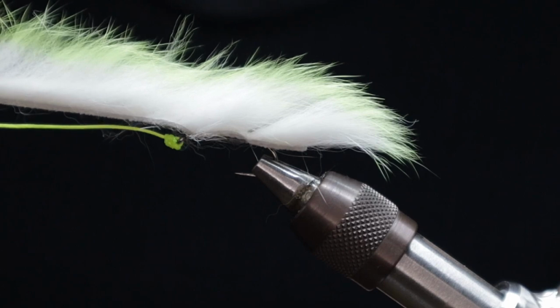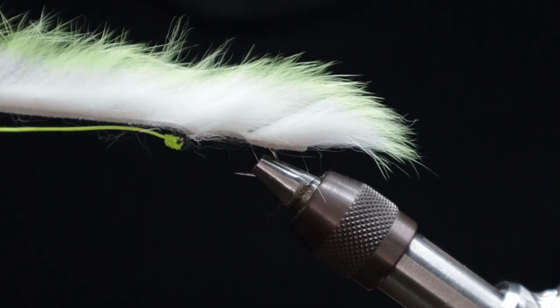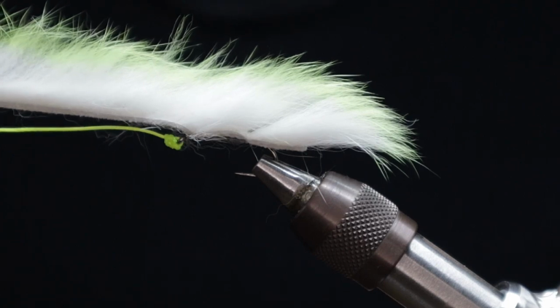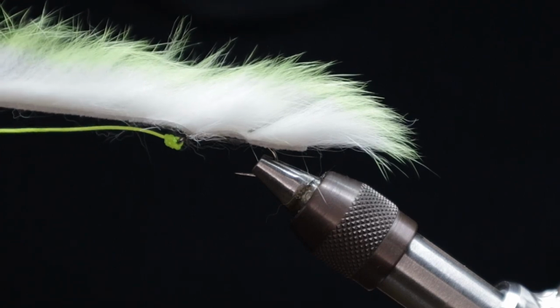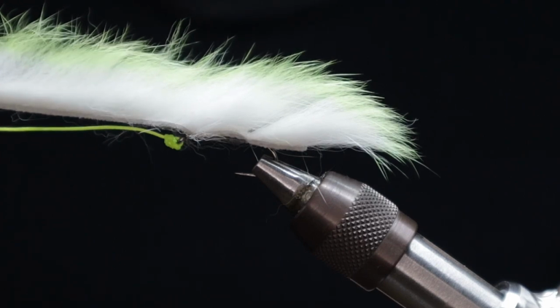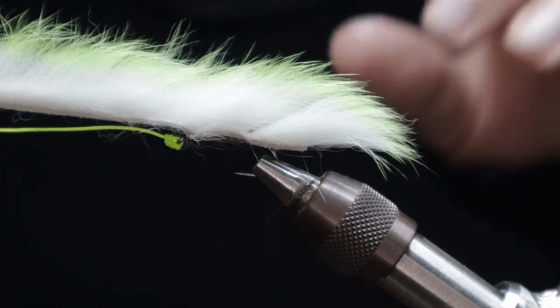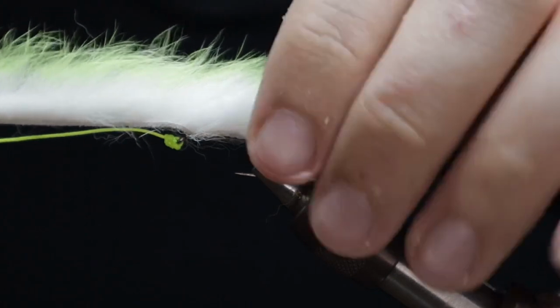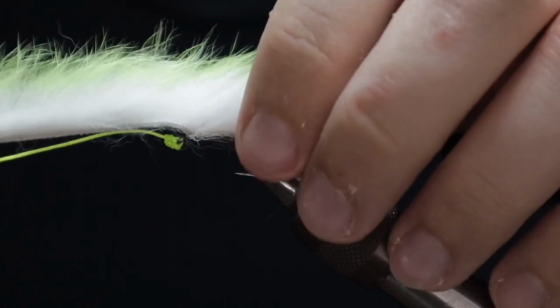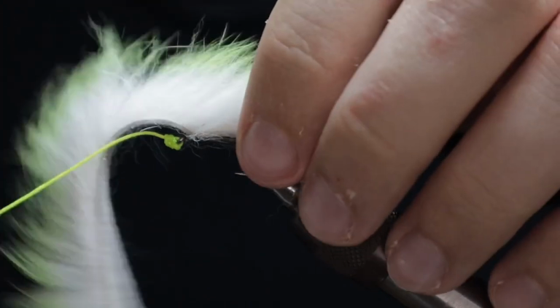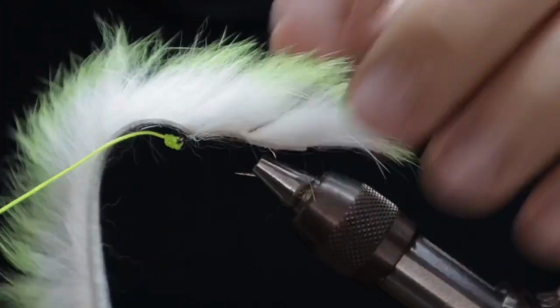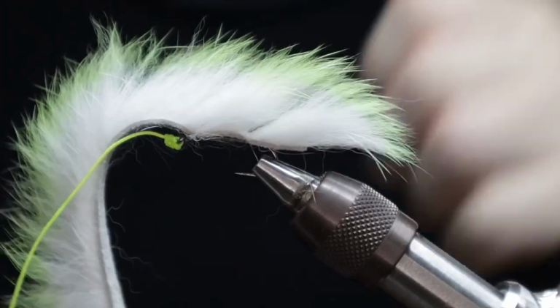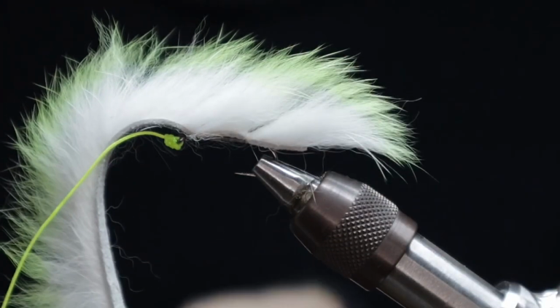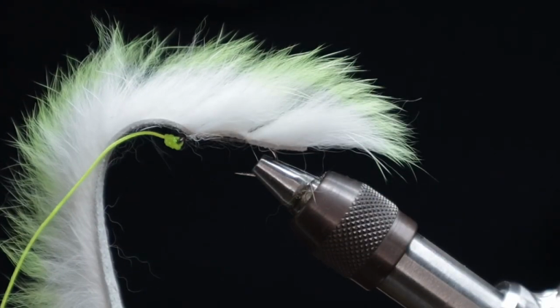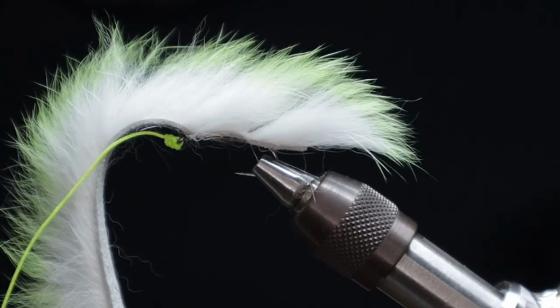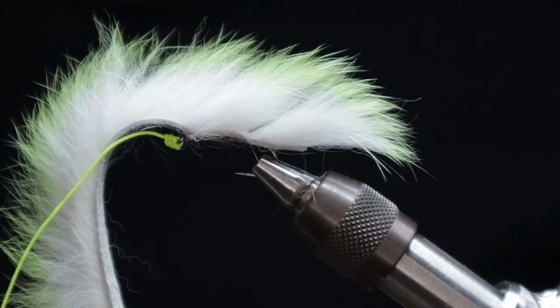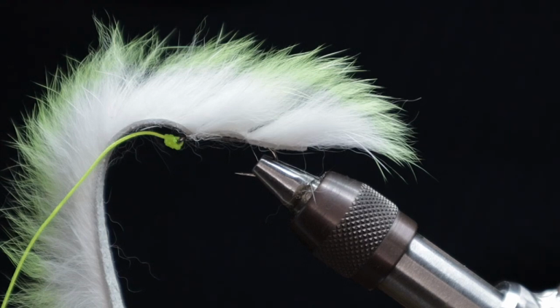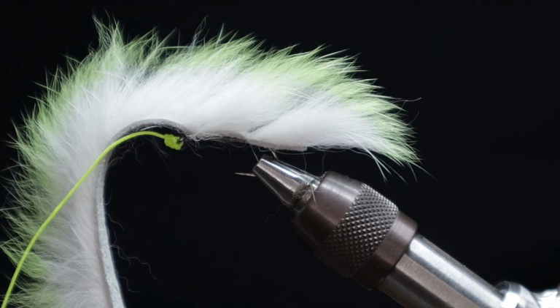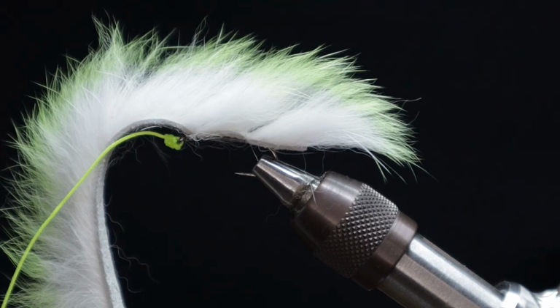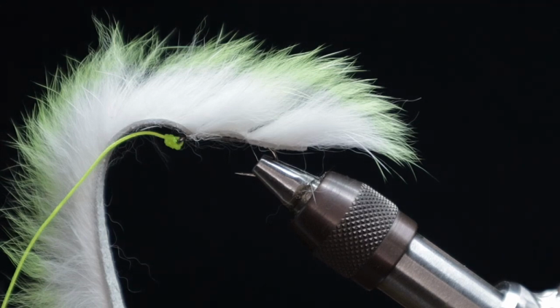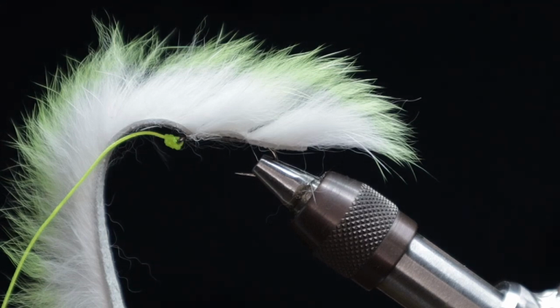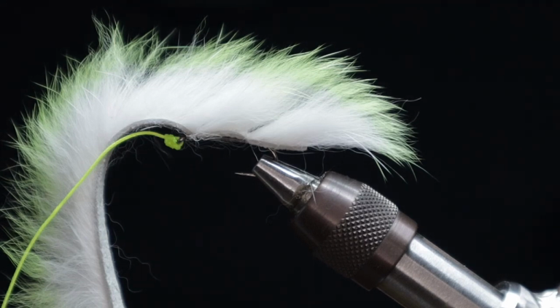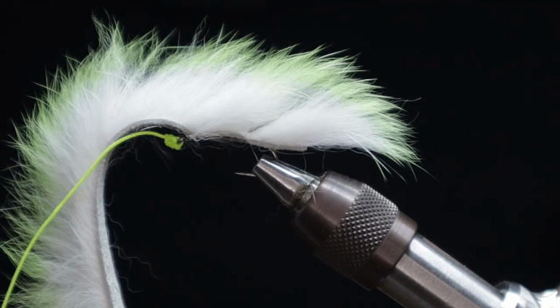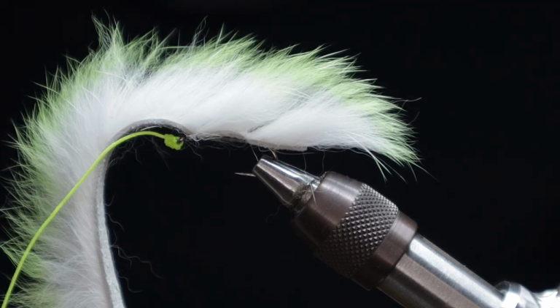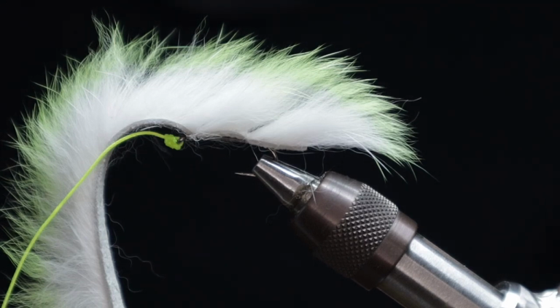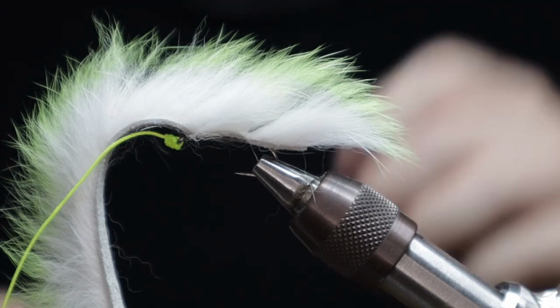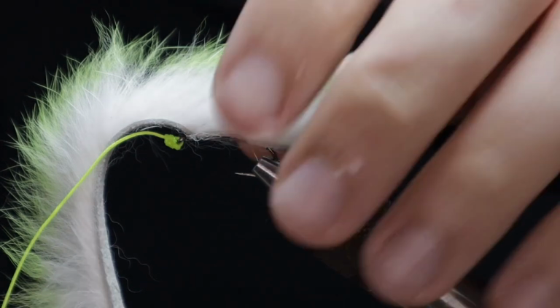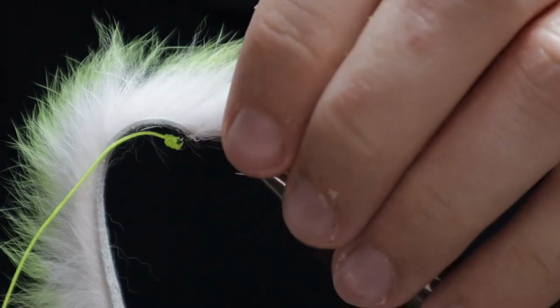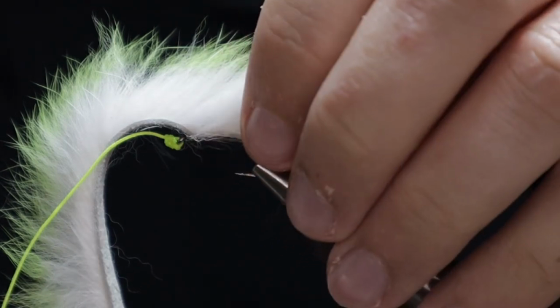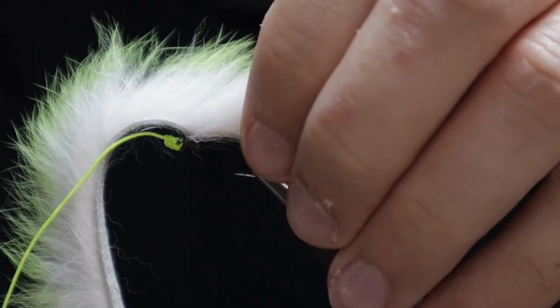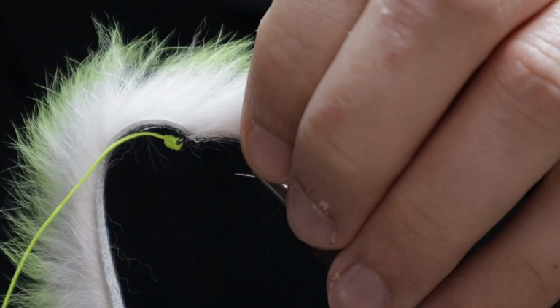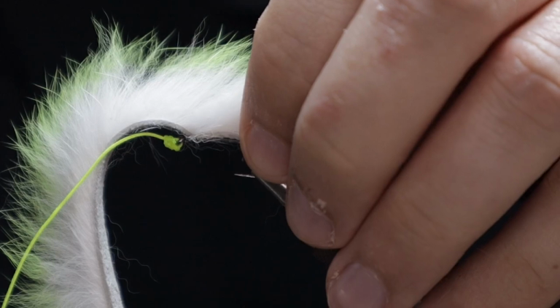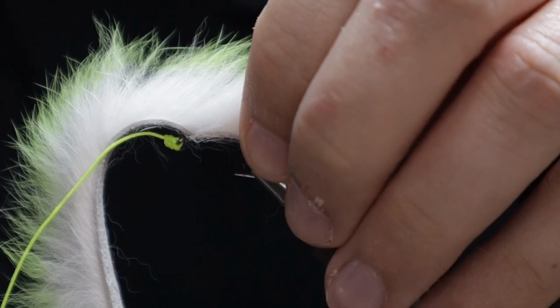At this point you can flip your vice back over, make sure you're happy with how everything's looking and how everything's sitting. I'm pretty happy with this so I think we can rock and roll and move on.